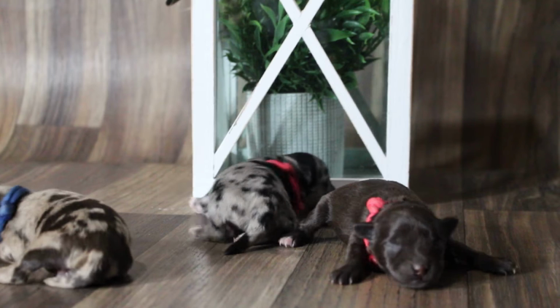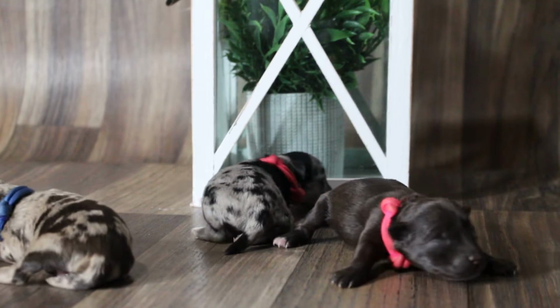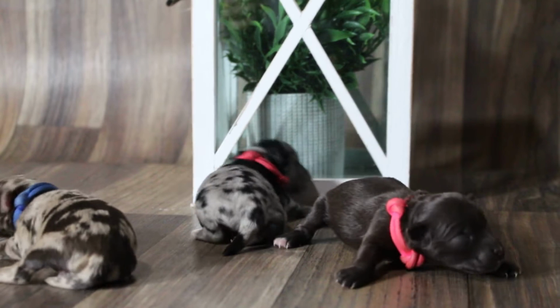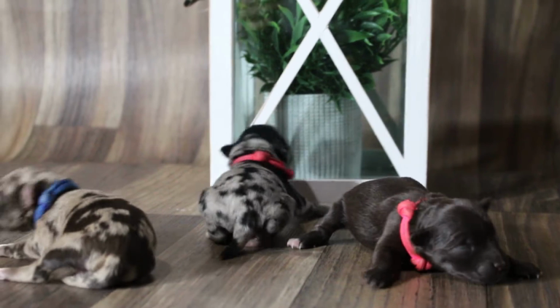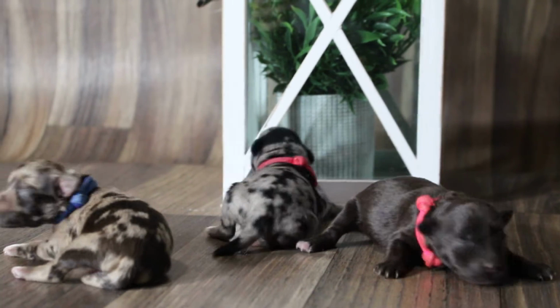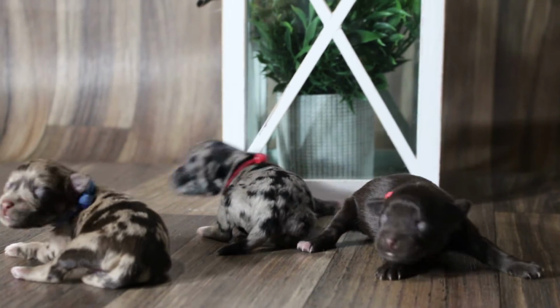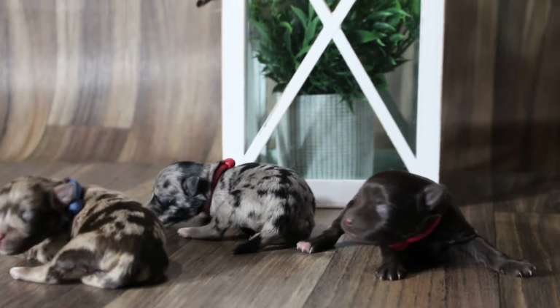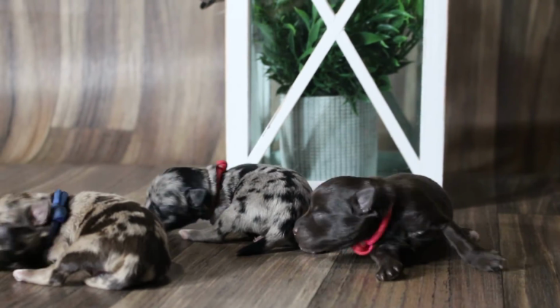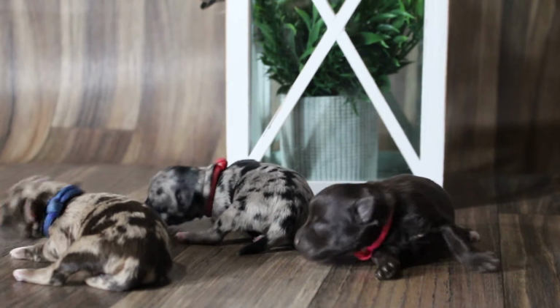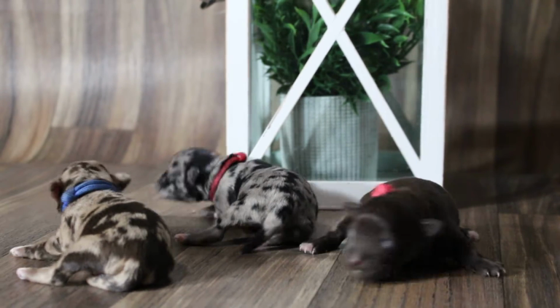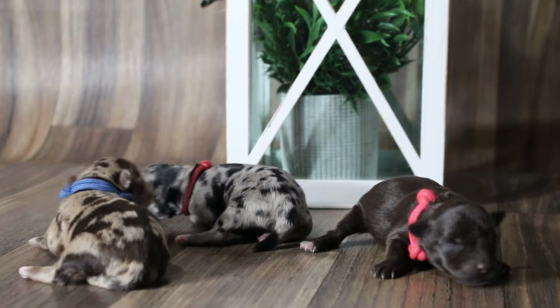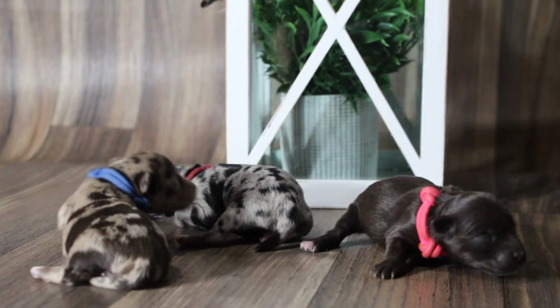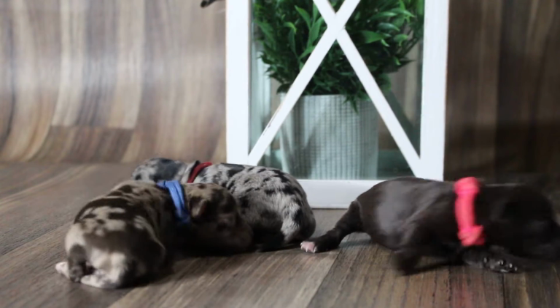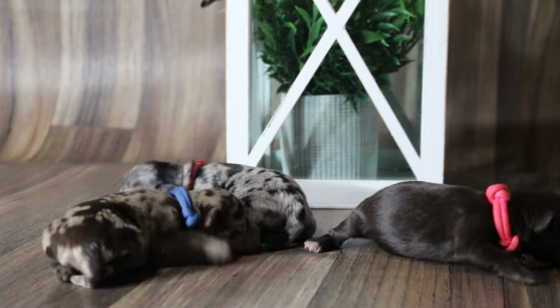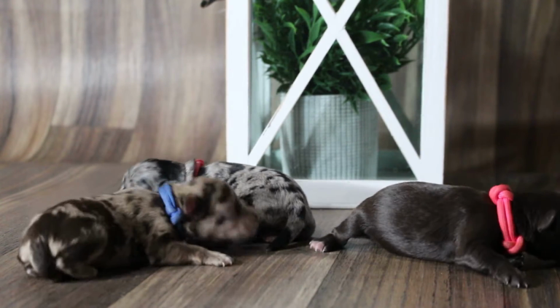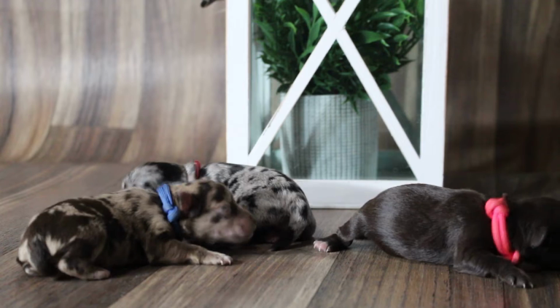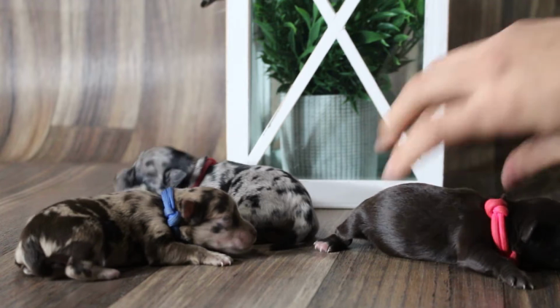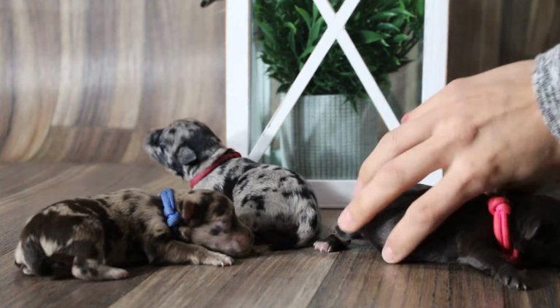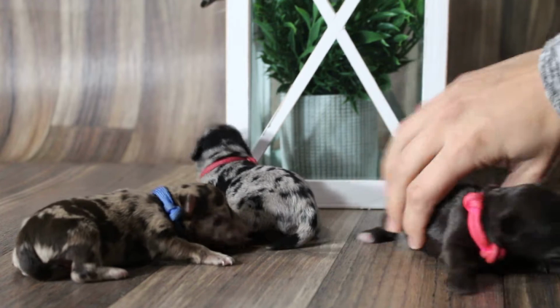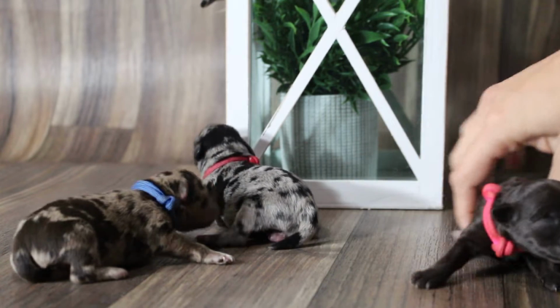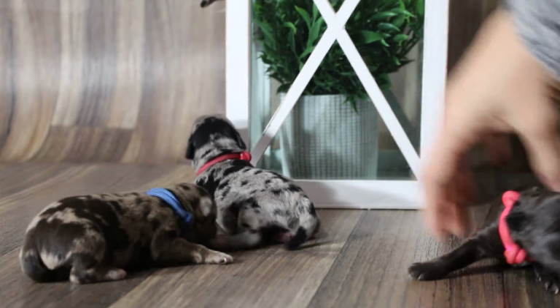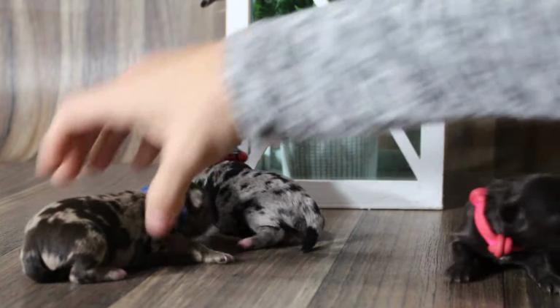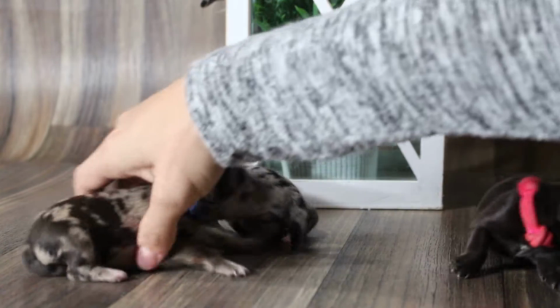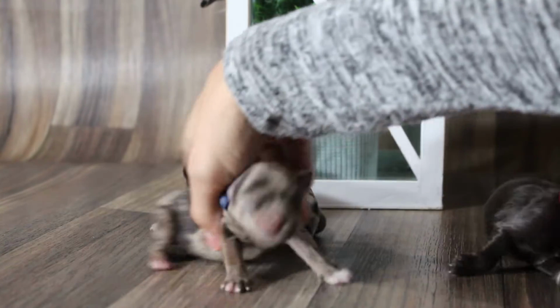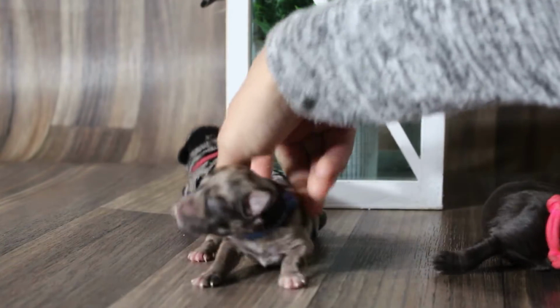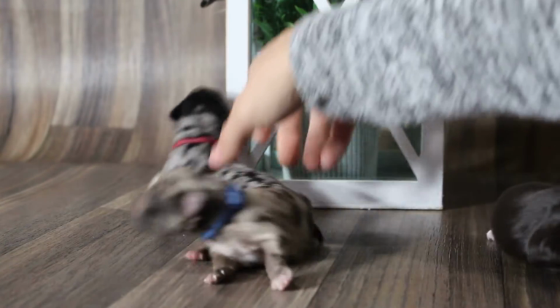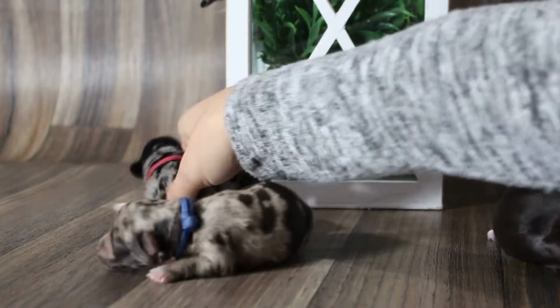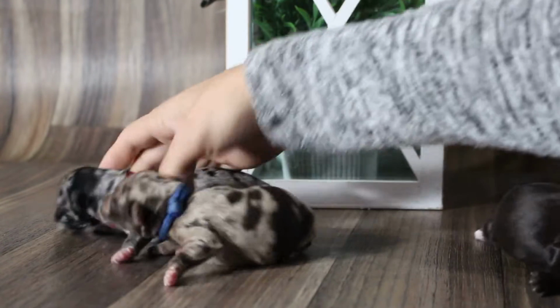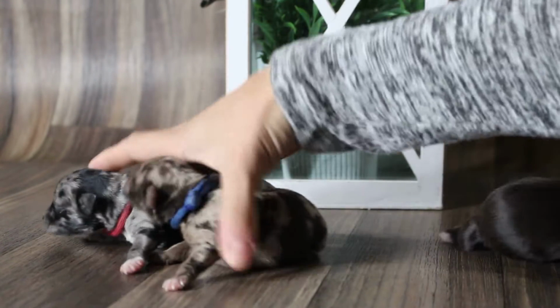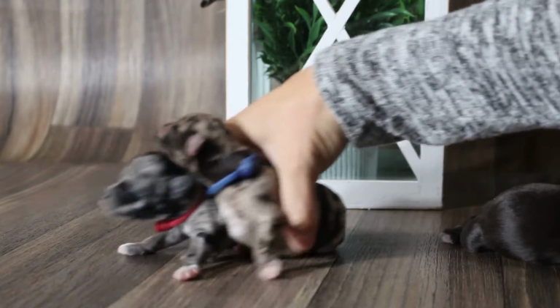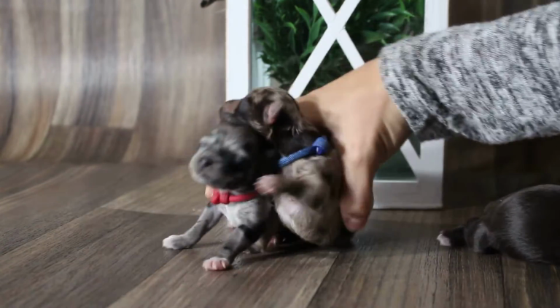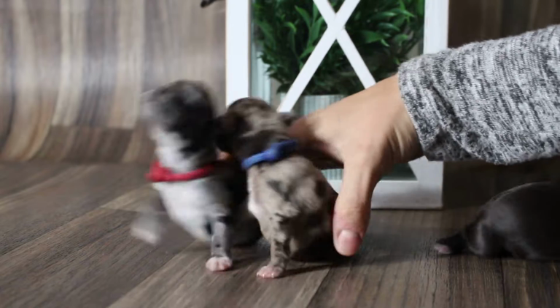Hey guys, here's these babies — Daisy's babies. About a couple days old. They're super pretty.